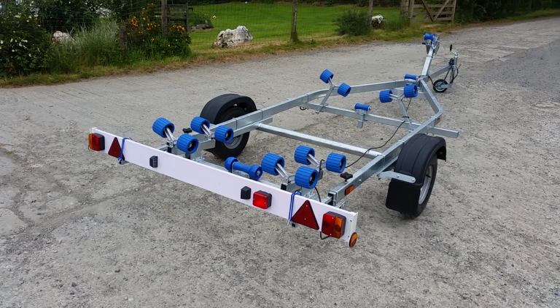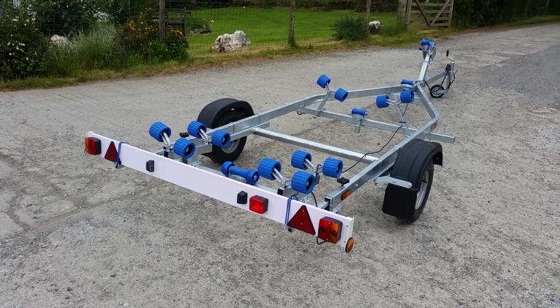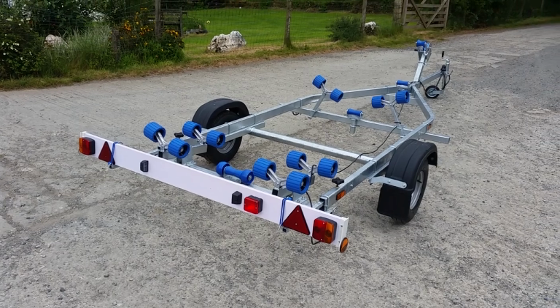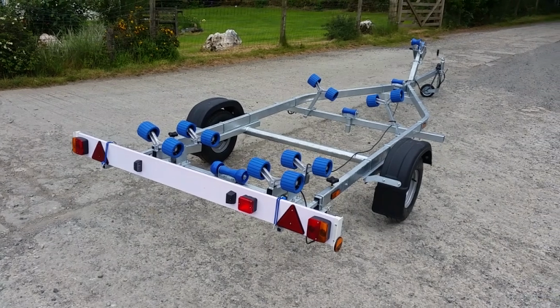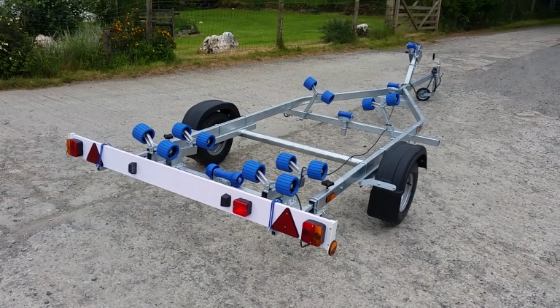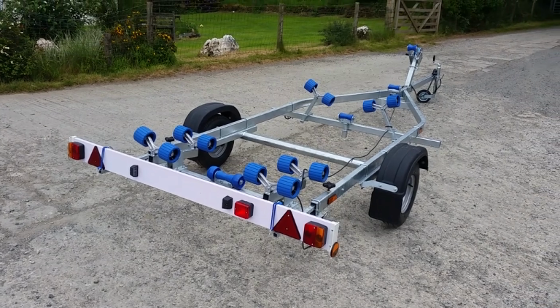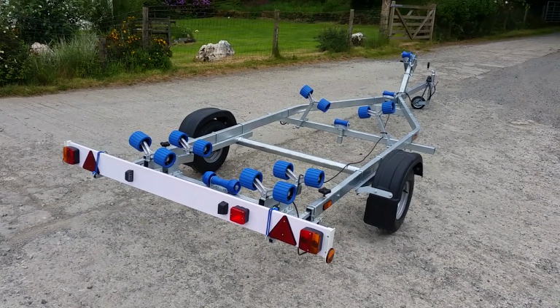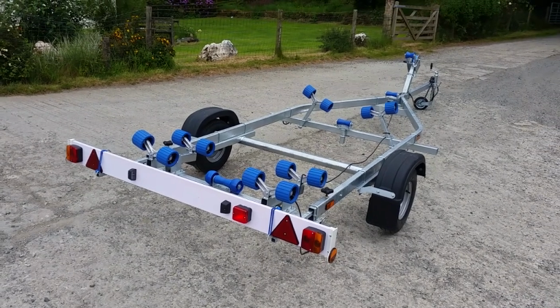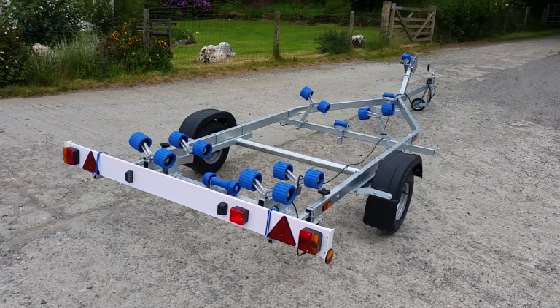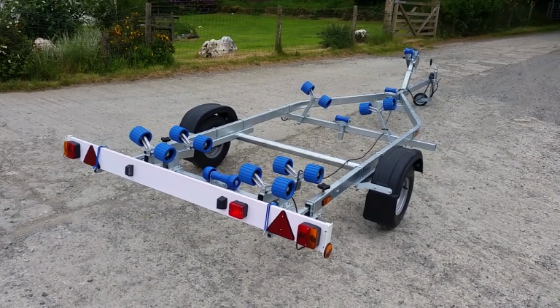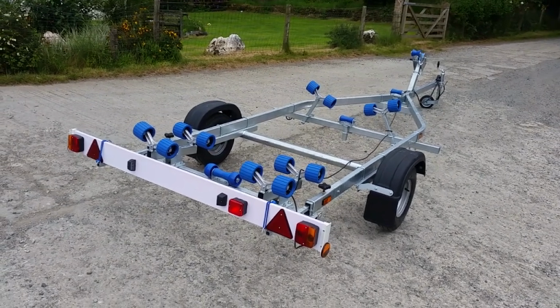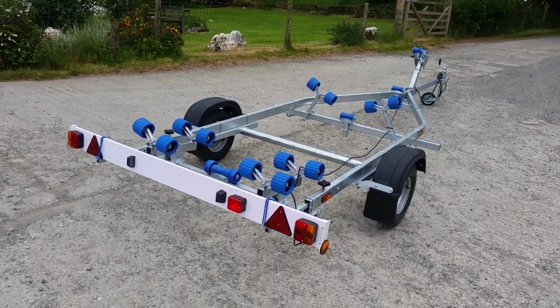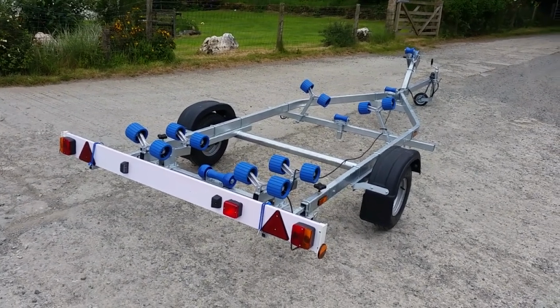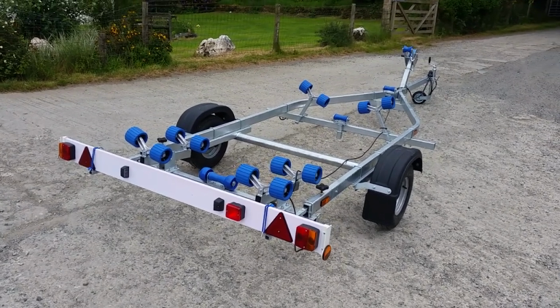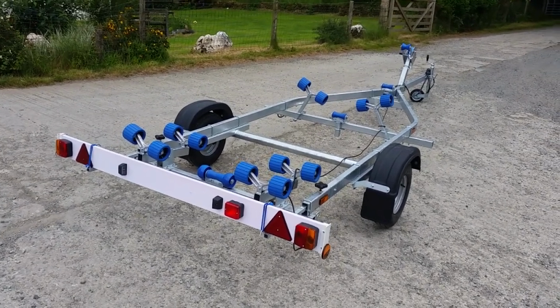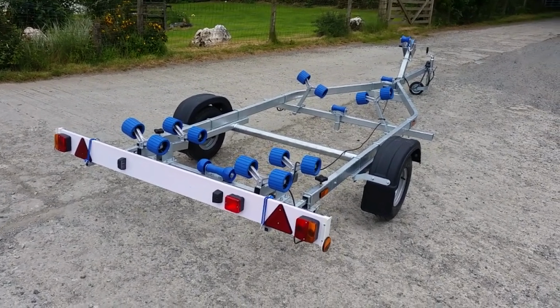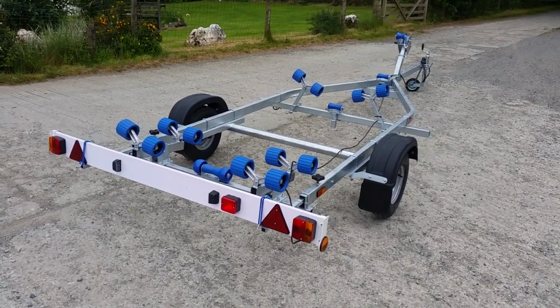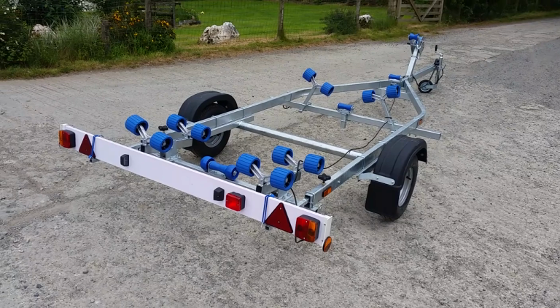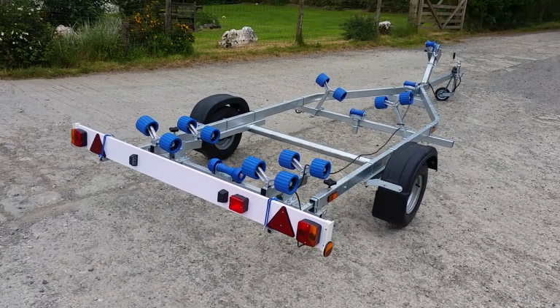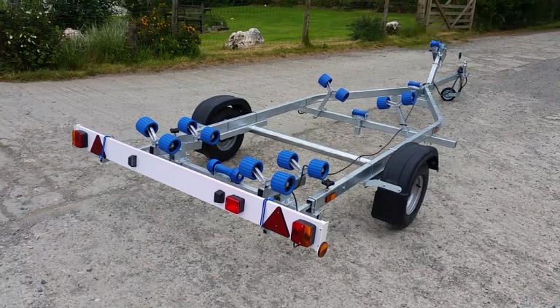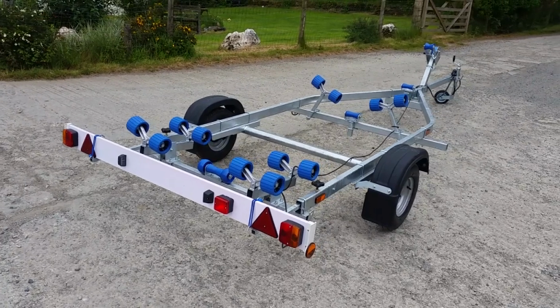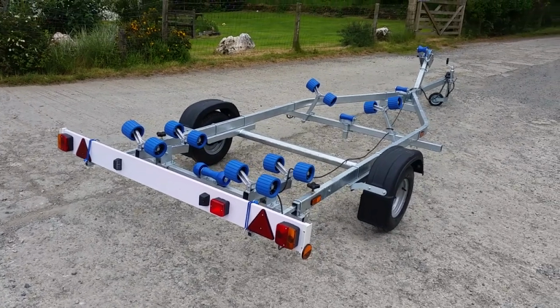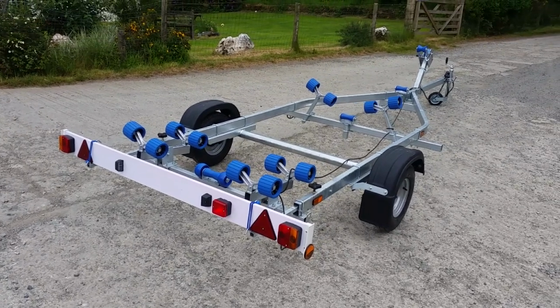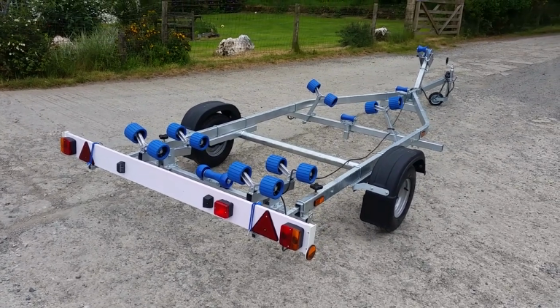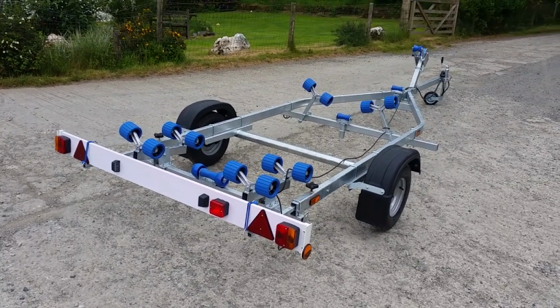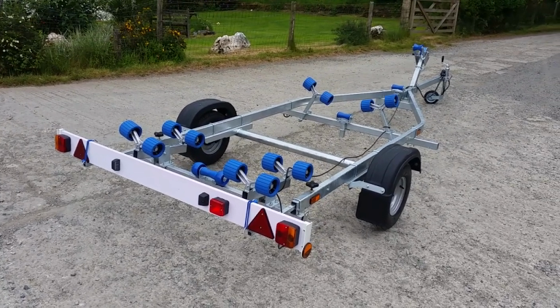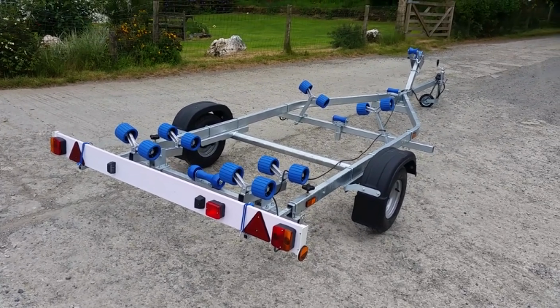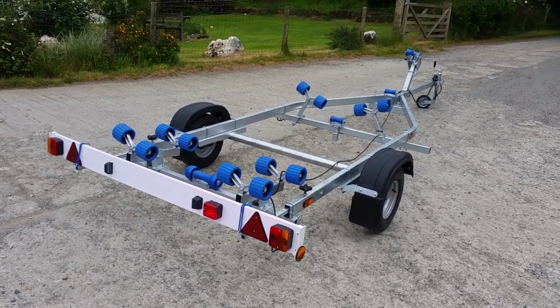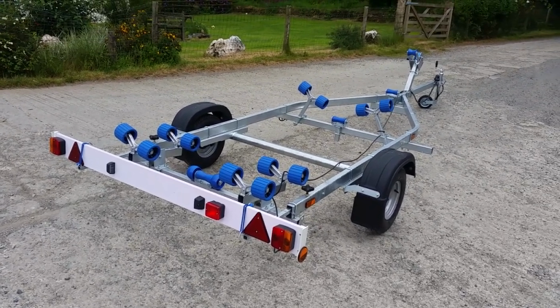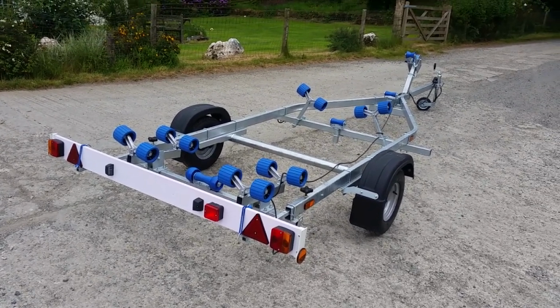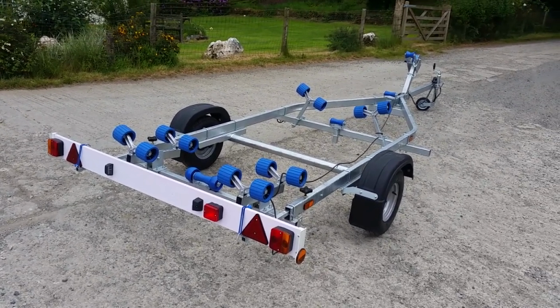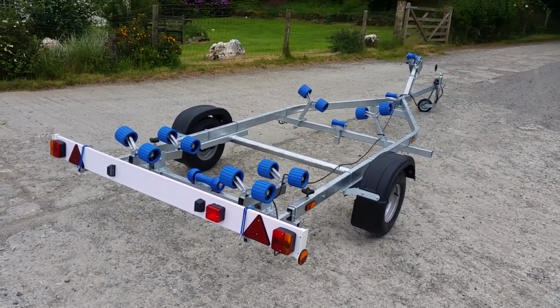Welcome to e-trailers.co.uk. This is the new Xtreme 750 roller trailer.